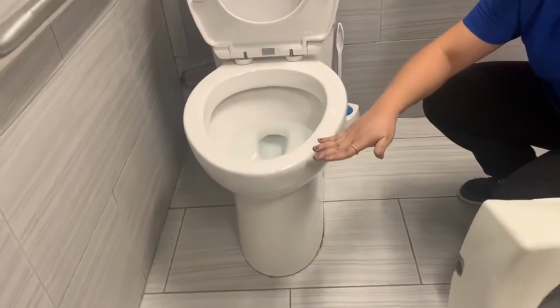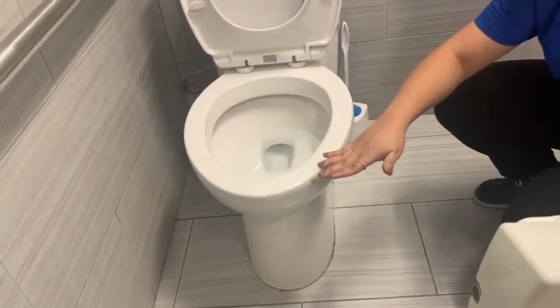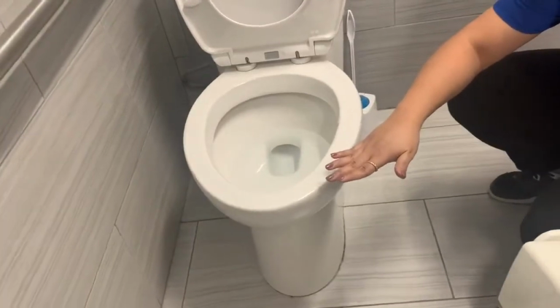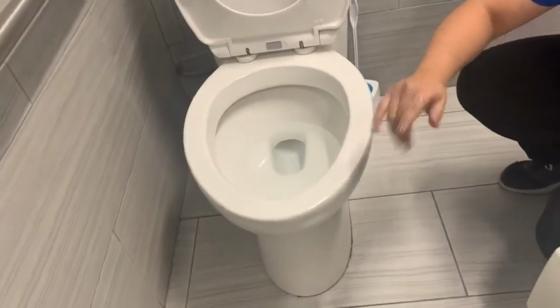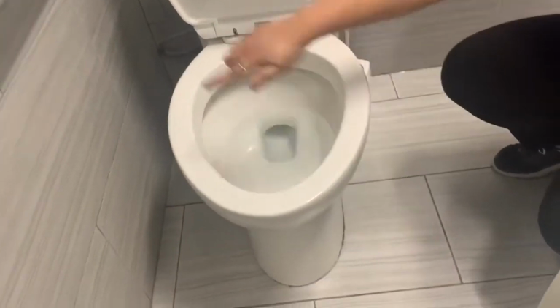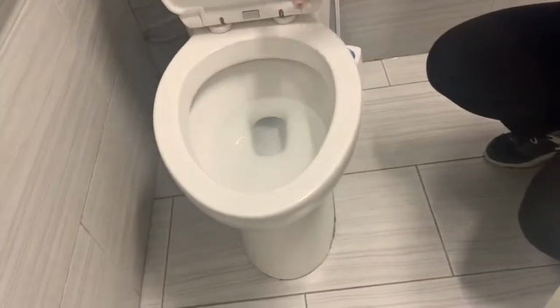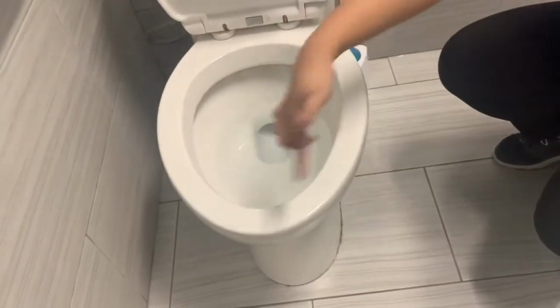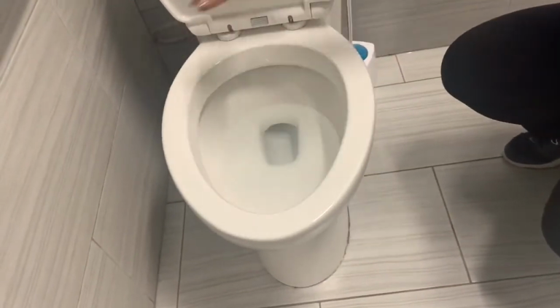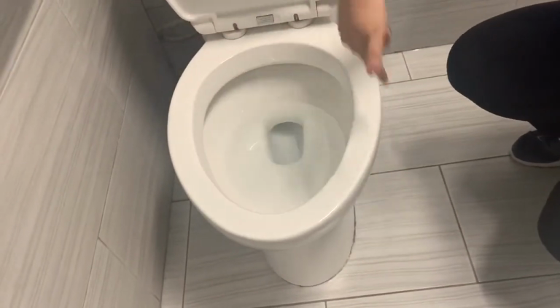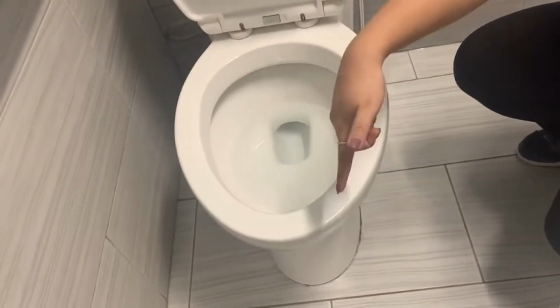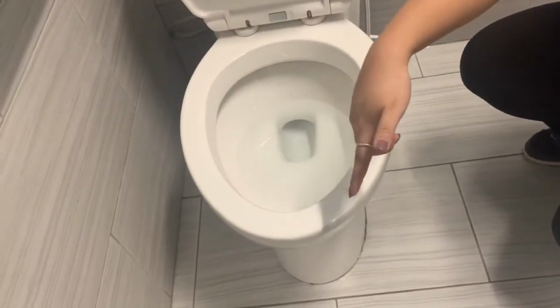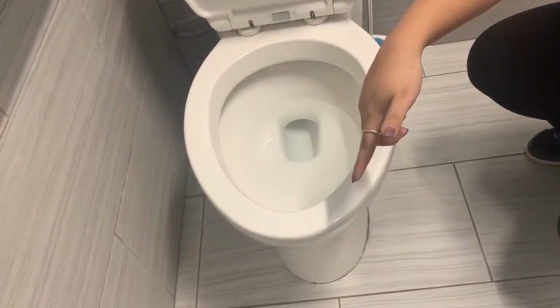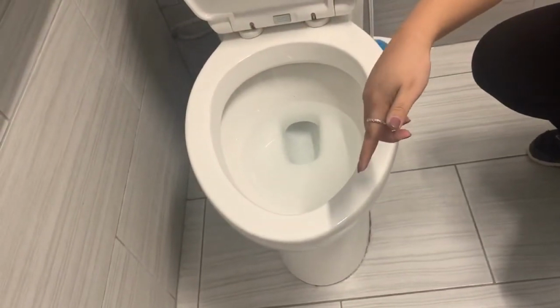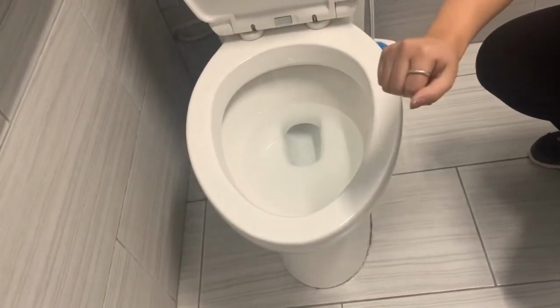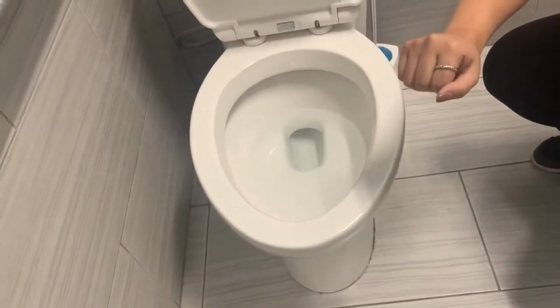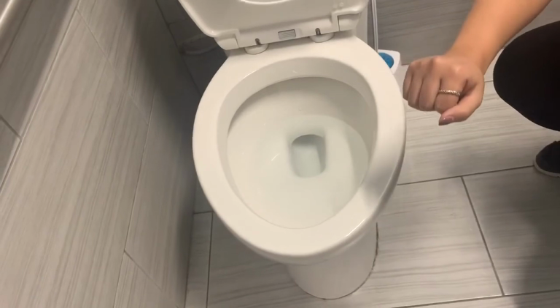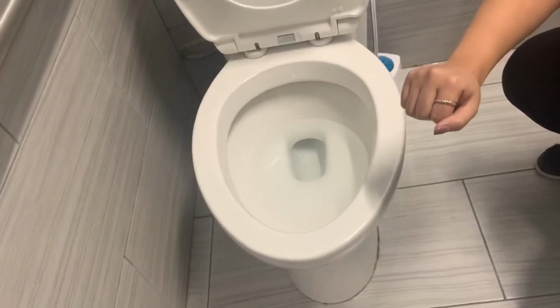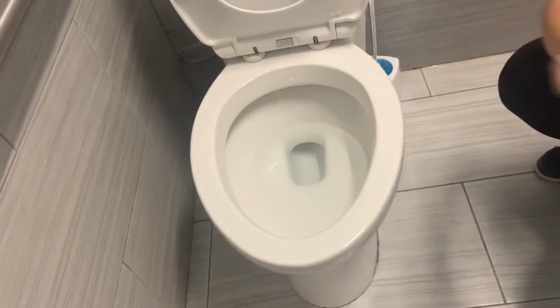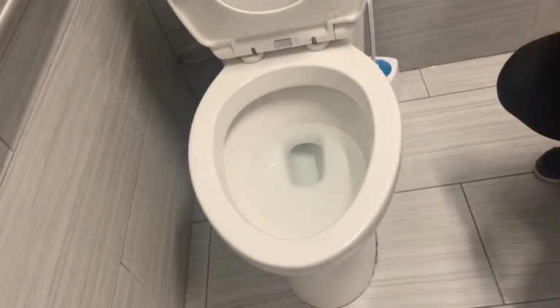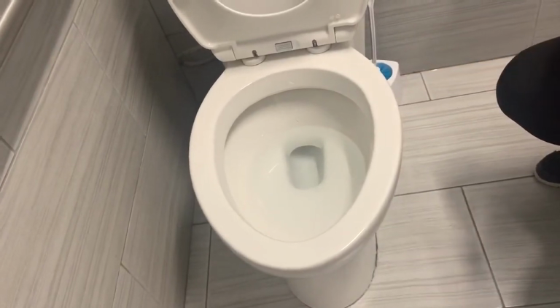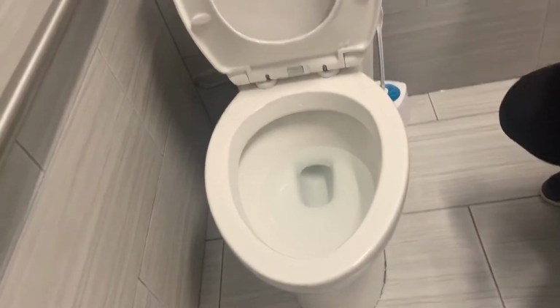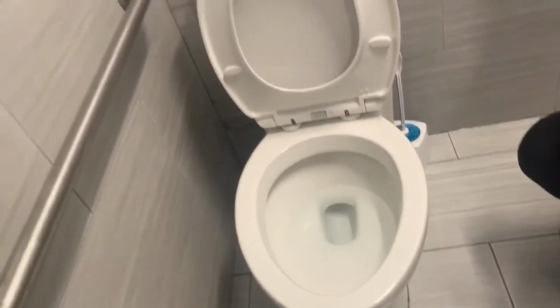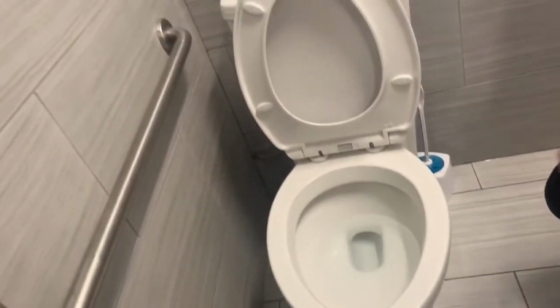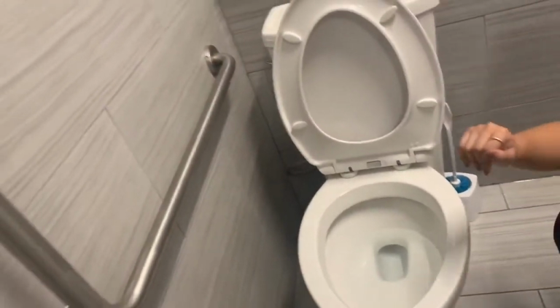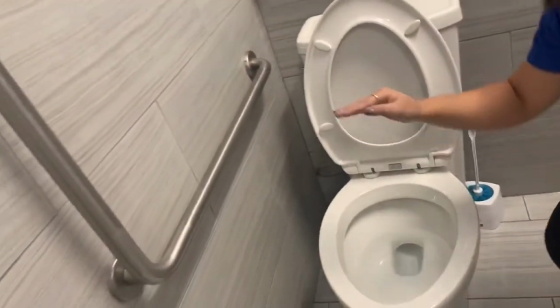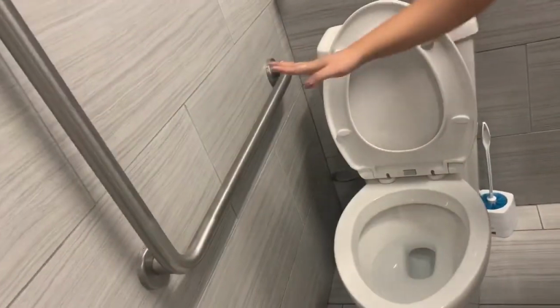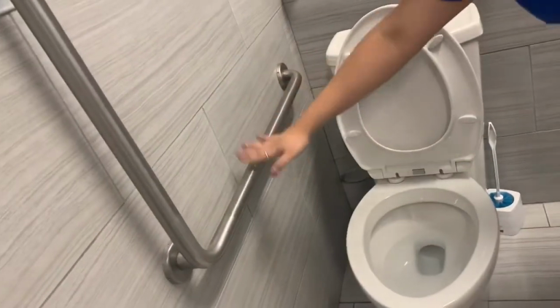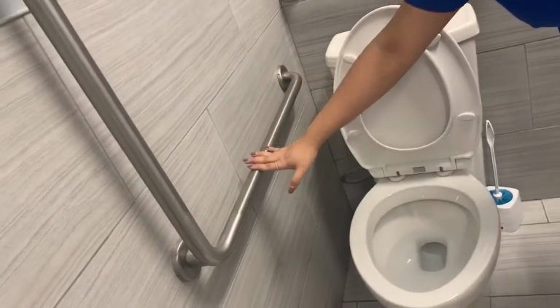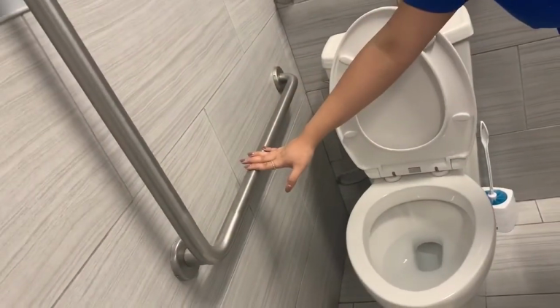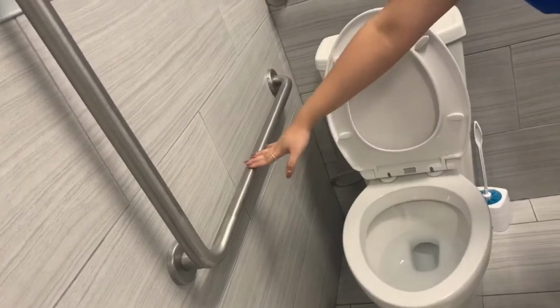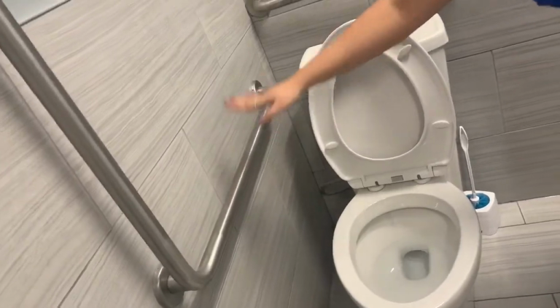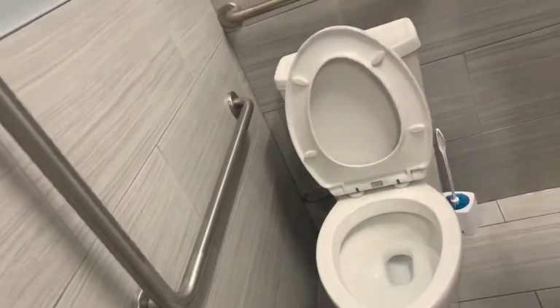You want to examine the shape of your bowl, see if it's circular or elongated. This is an elongated toilet bowl. You would also want to check to see if you require any additional arm supports.